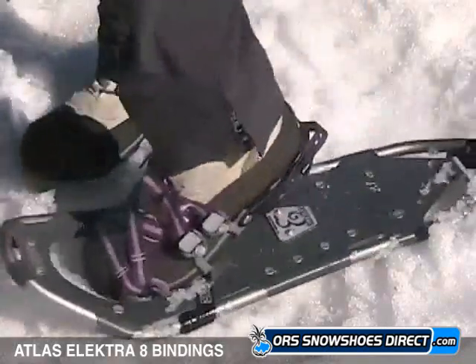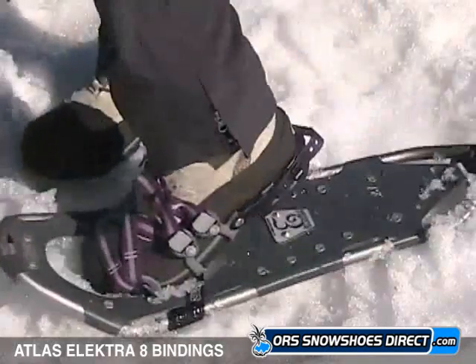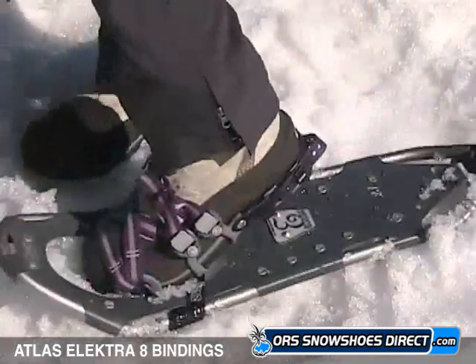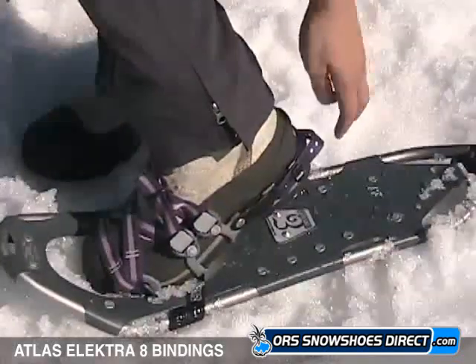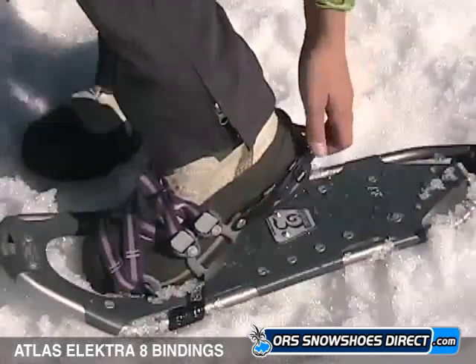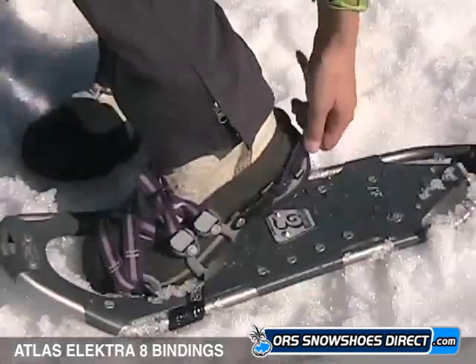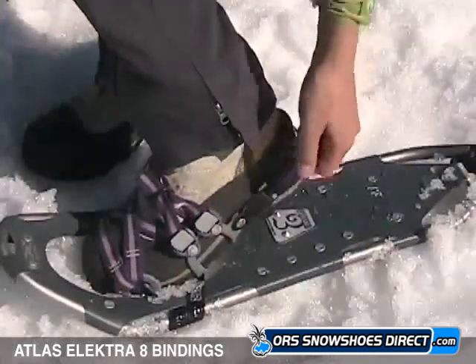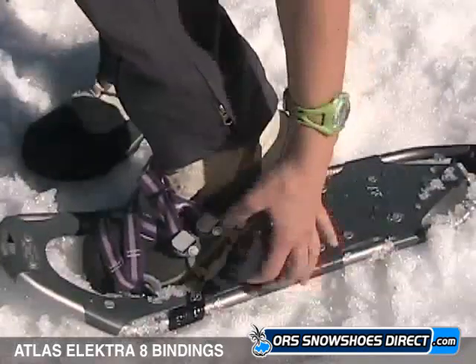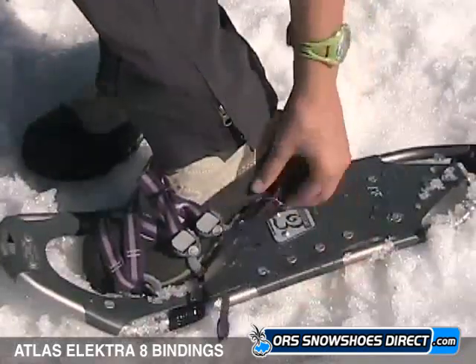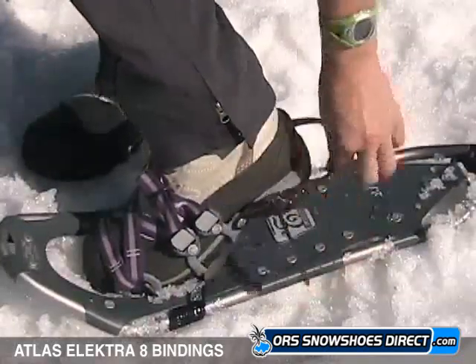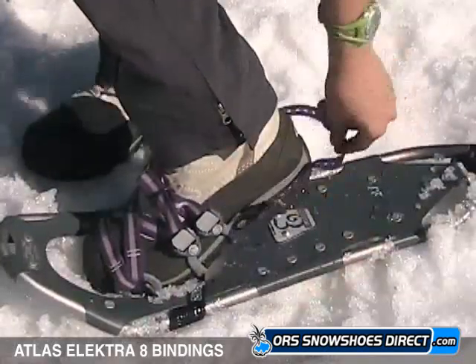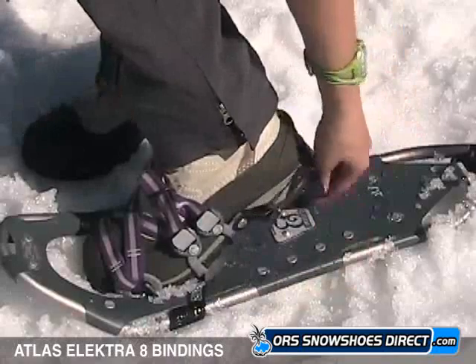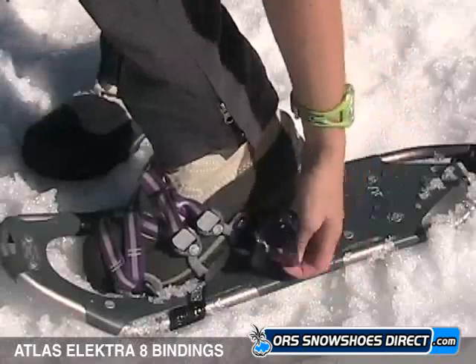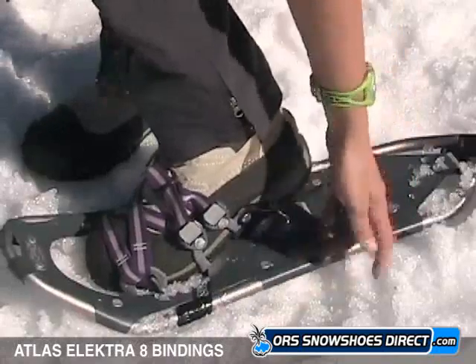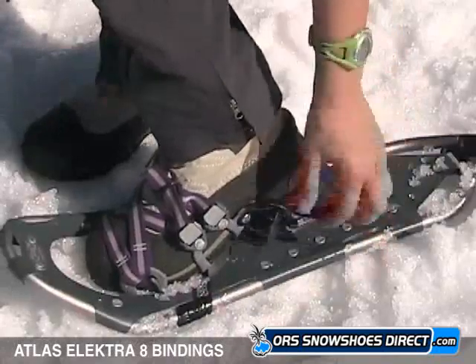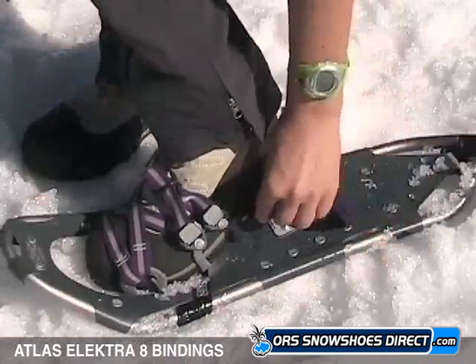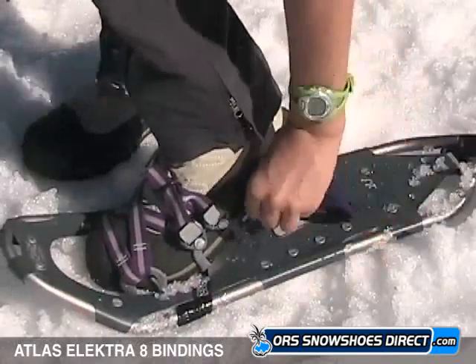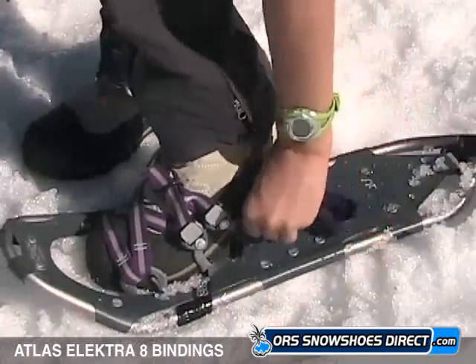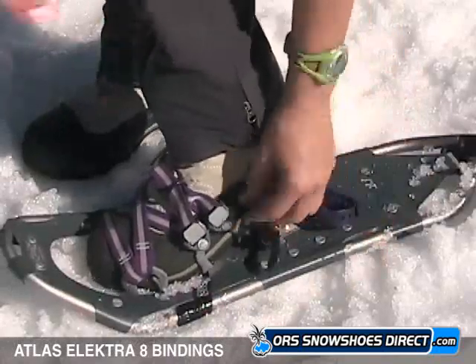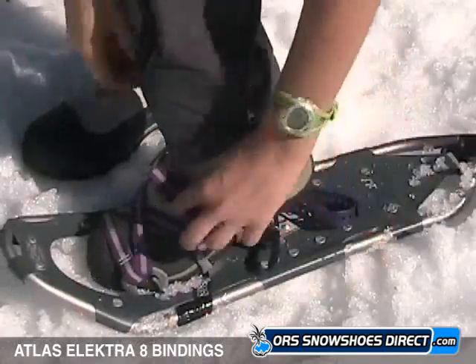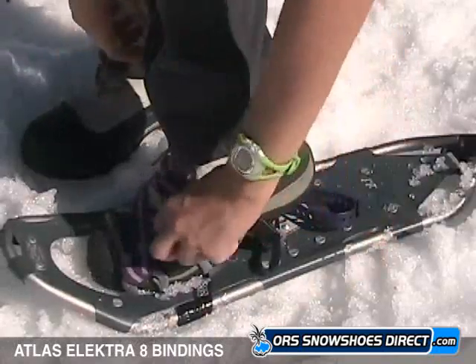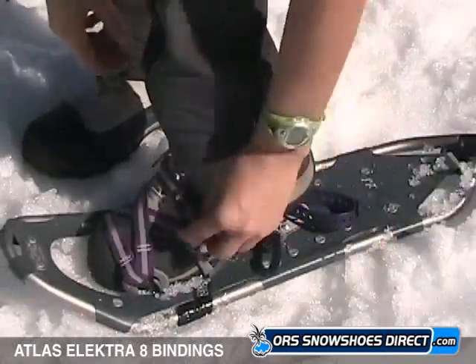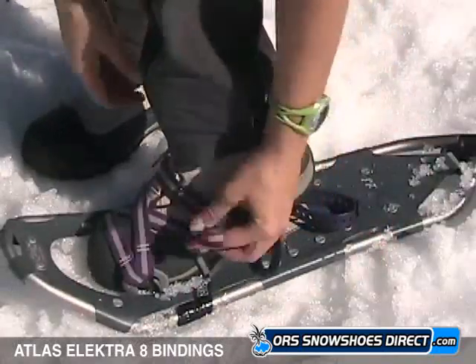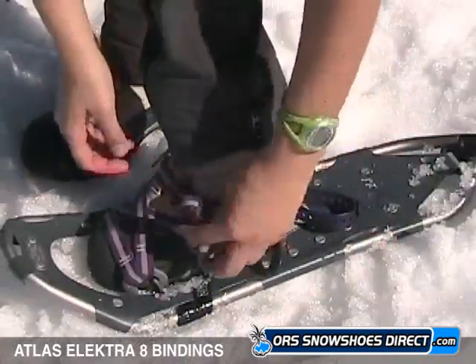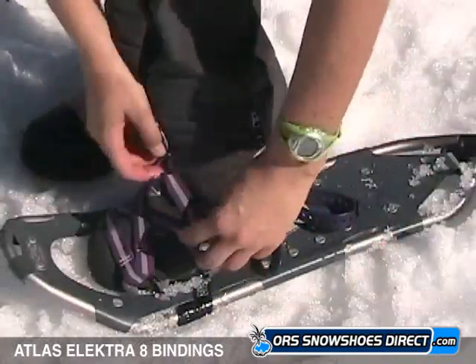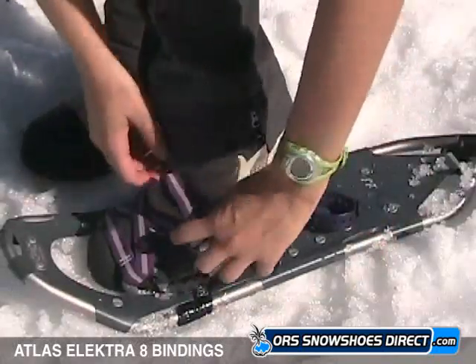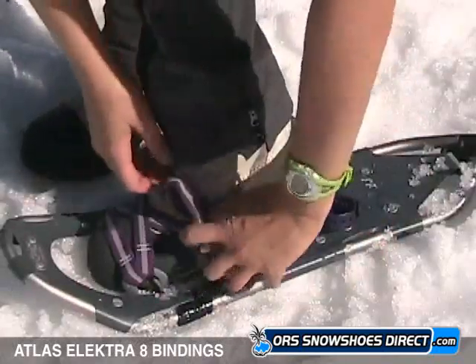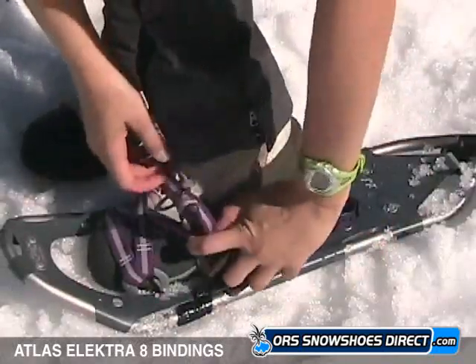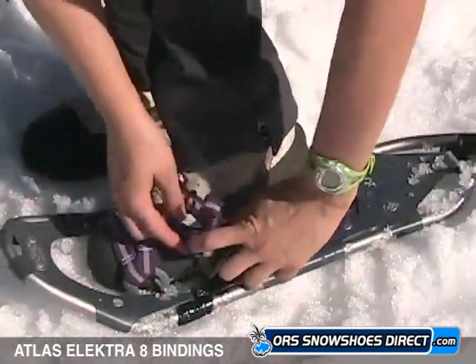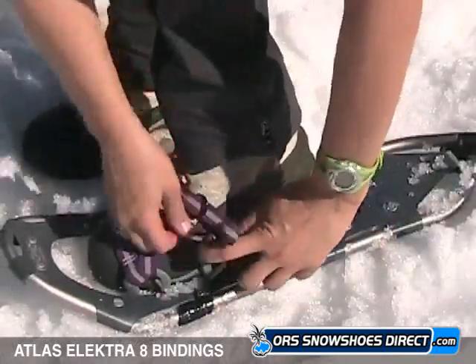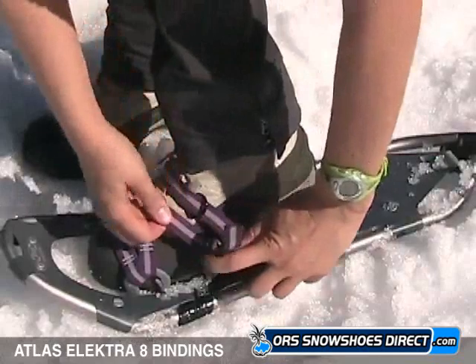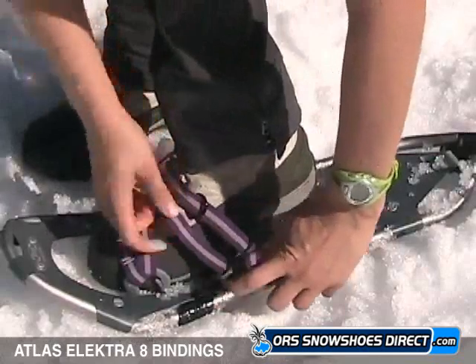To release, unclip the straps from the strap clips and strap ring. Pull the heel strap to release it off the prong and release the buckle levers on the instep.